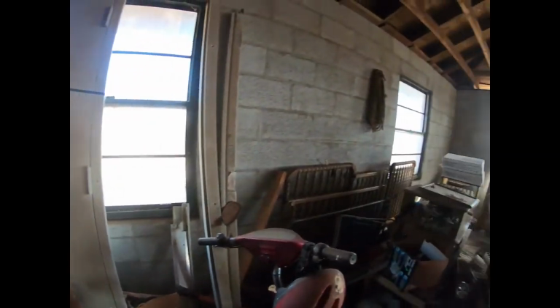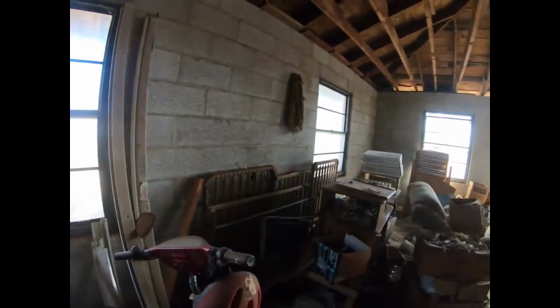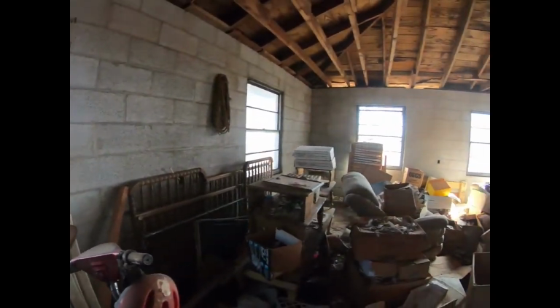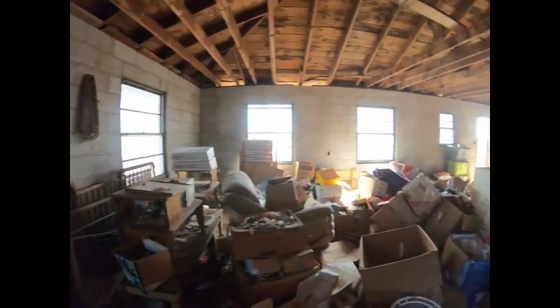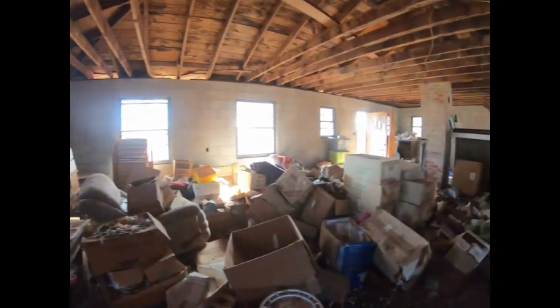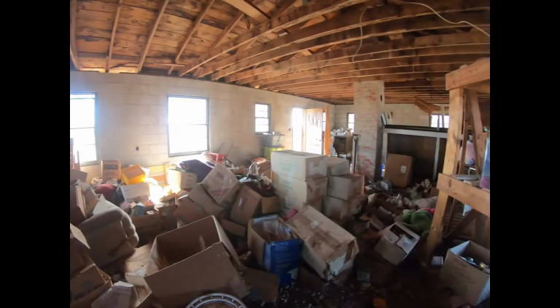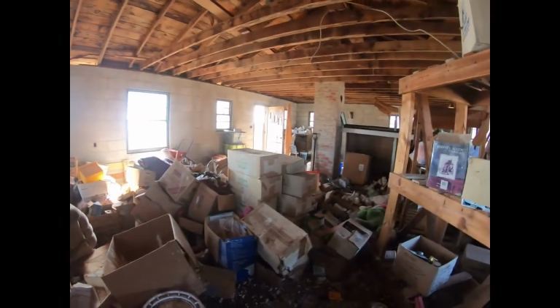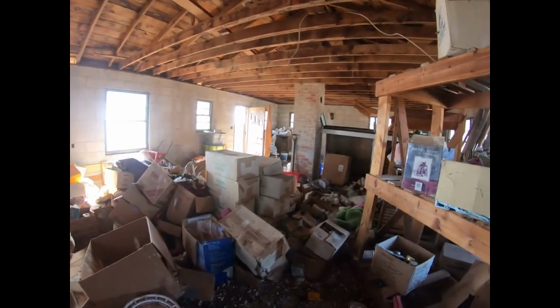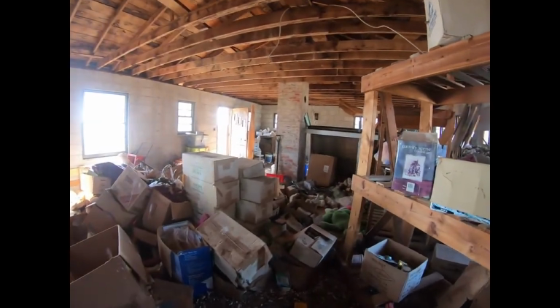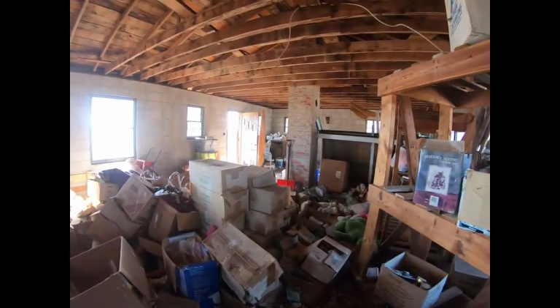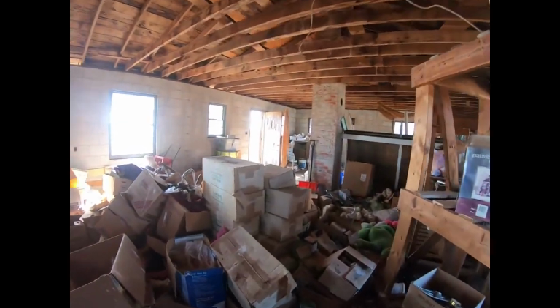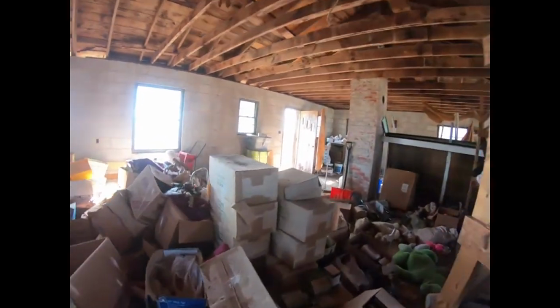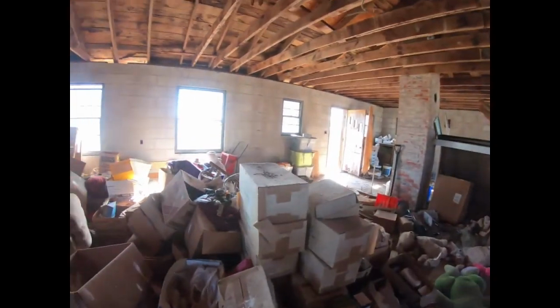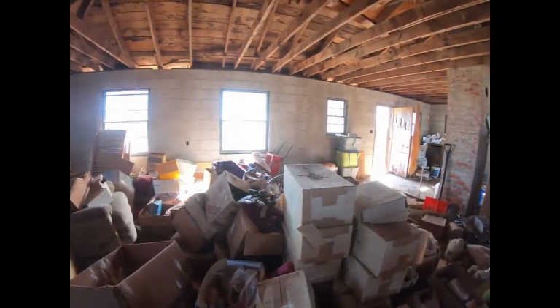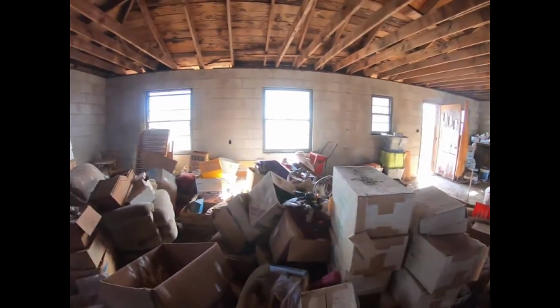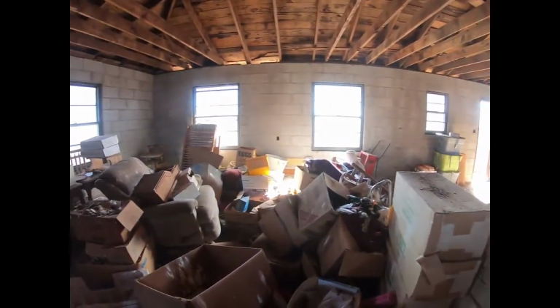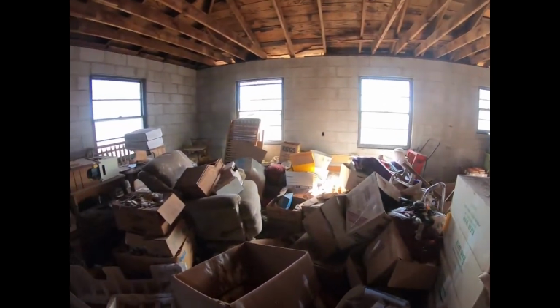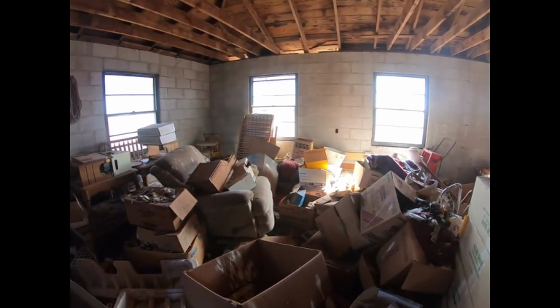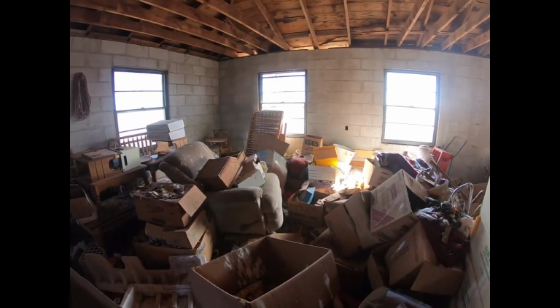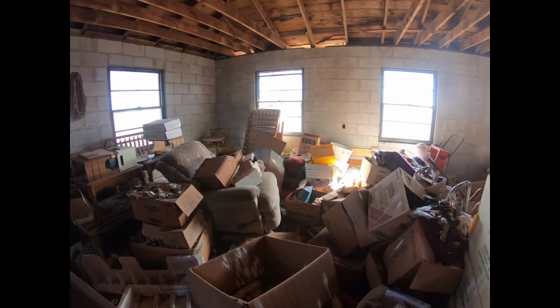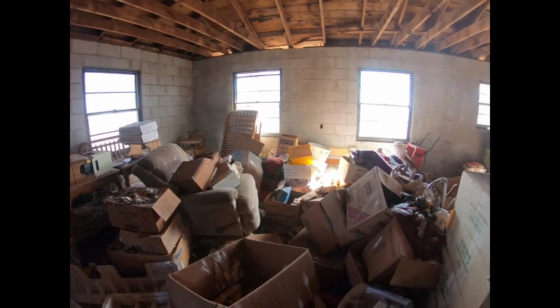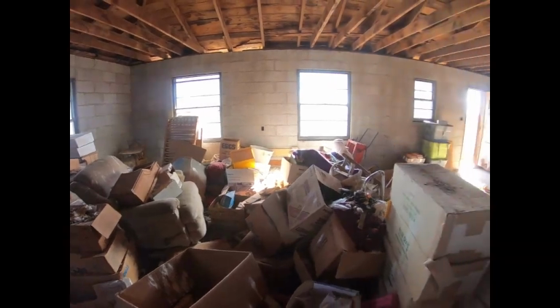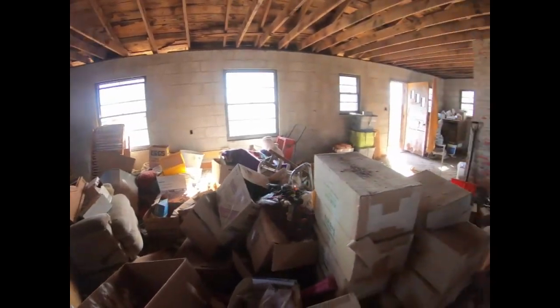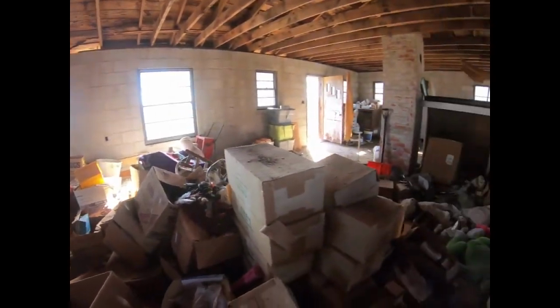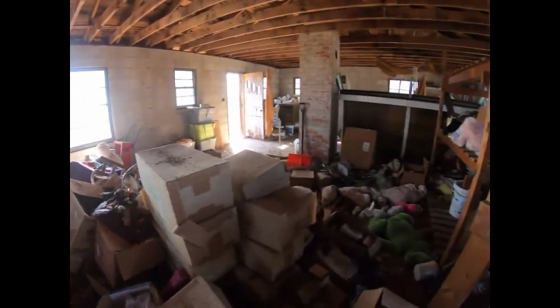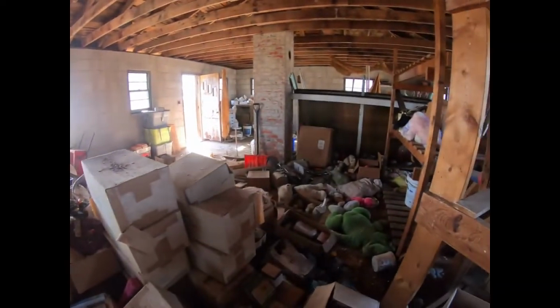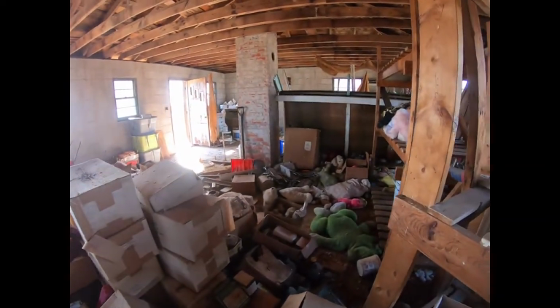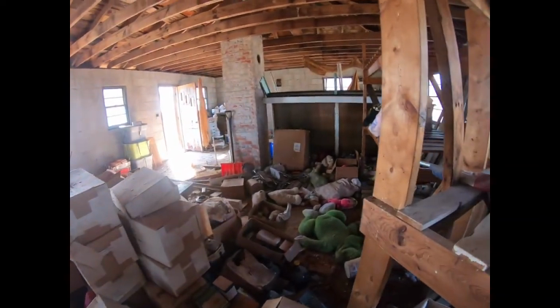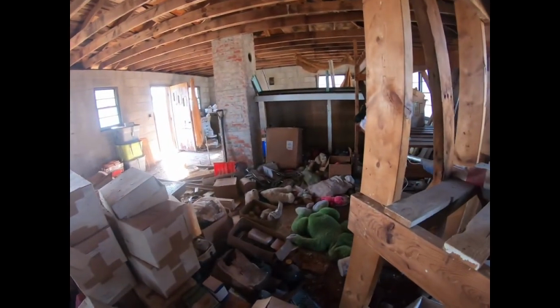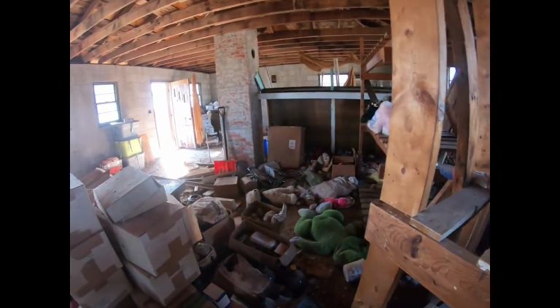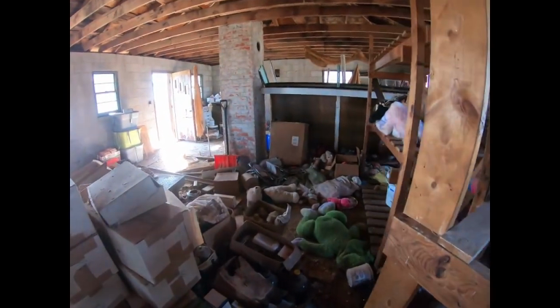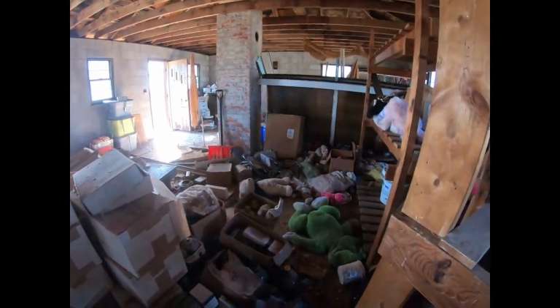It's a primitive cinder block building, but exterior-wise it looks like a house. There's even a cellar outside that I haven't even checked yet.